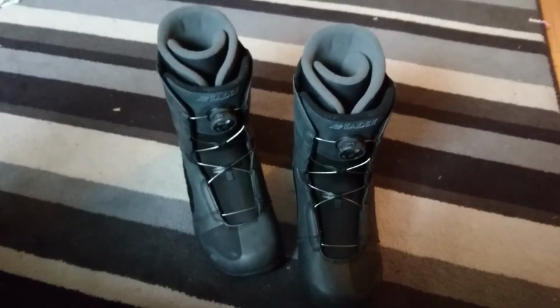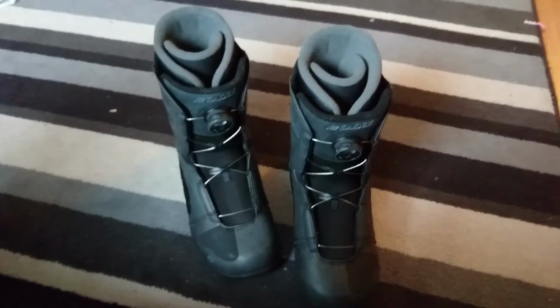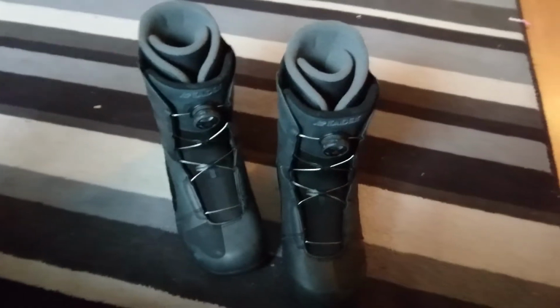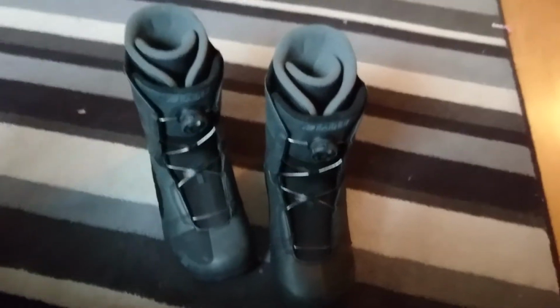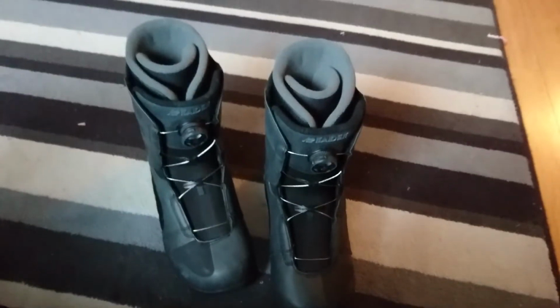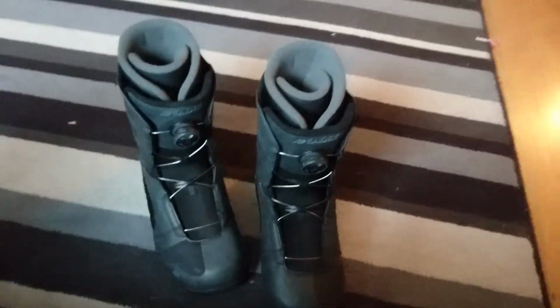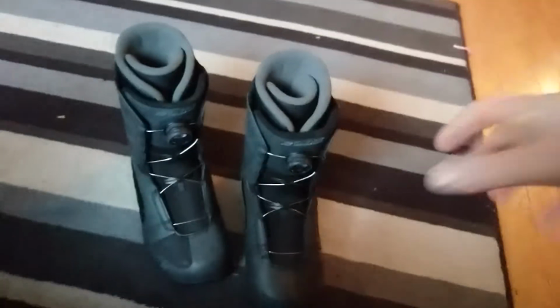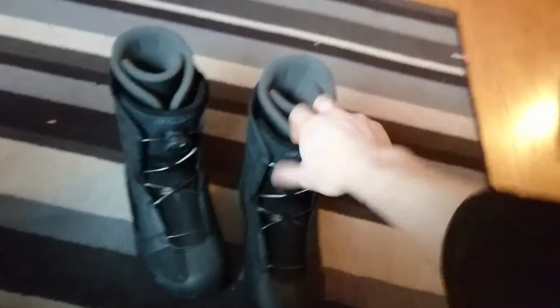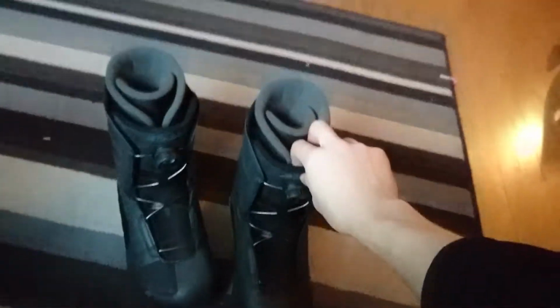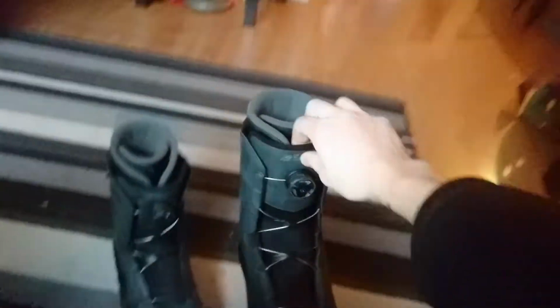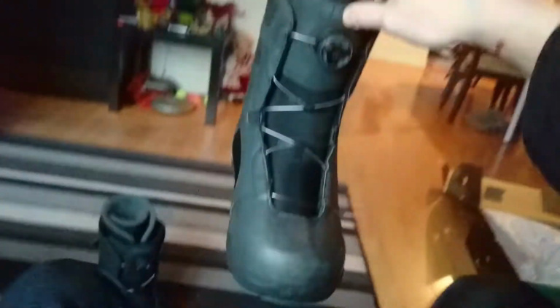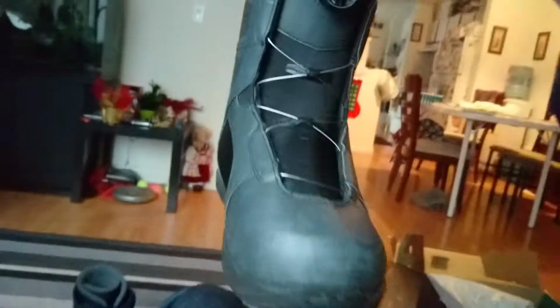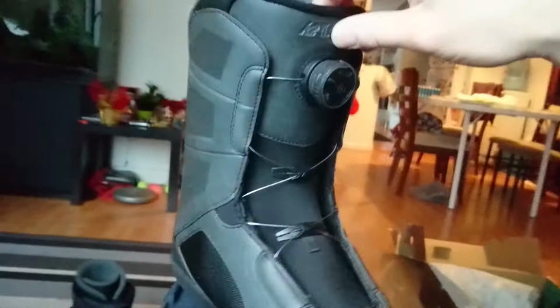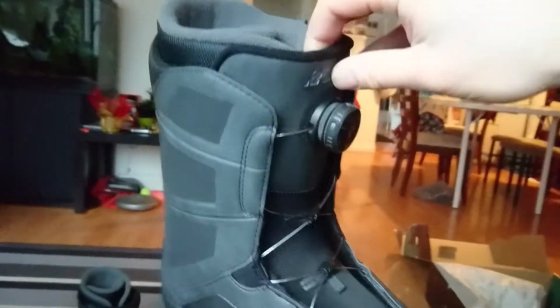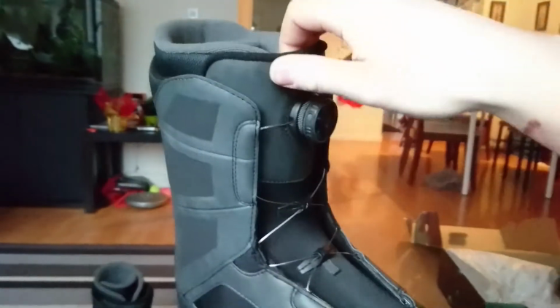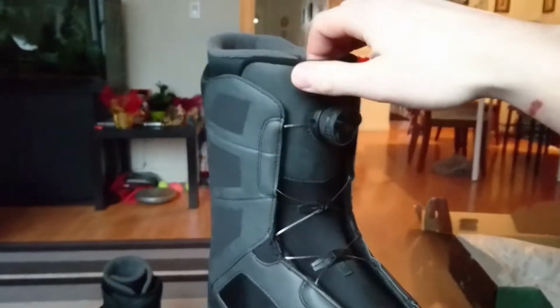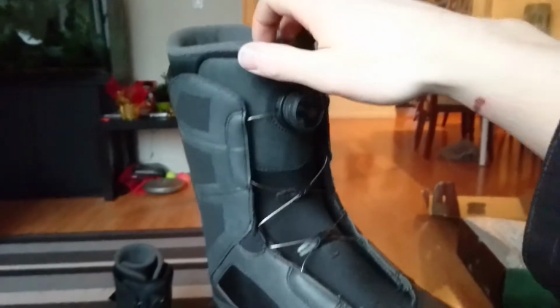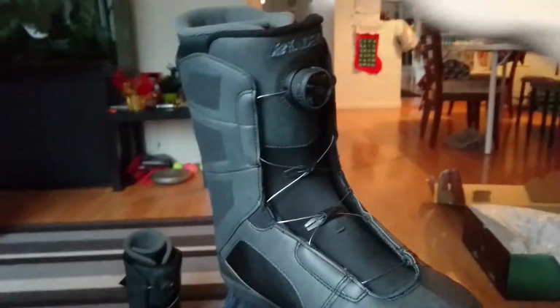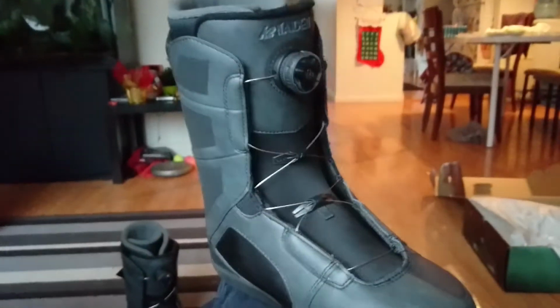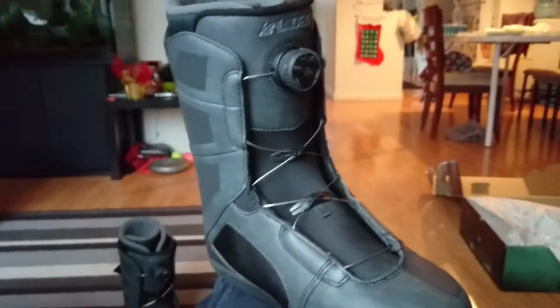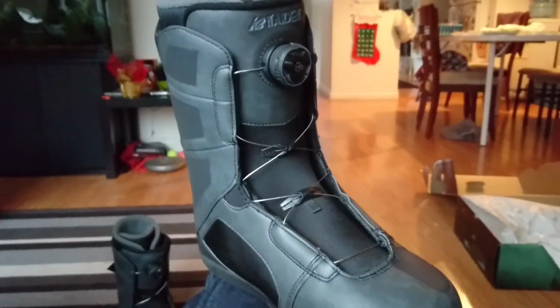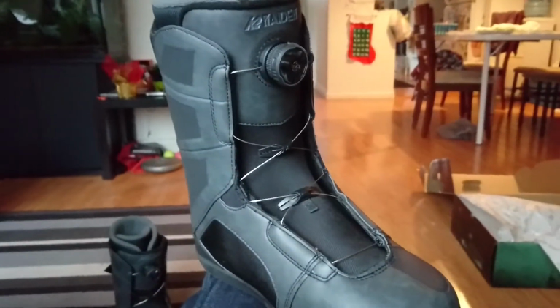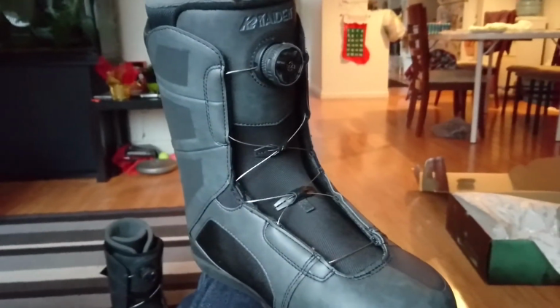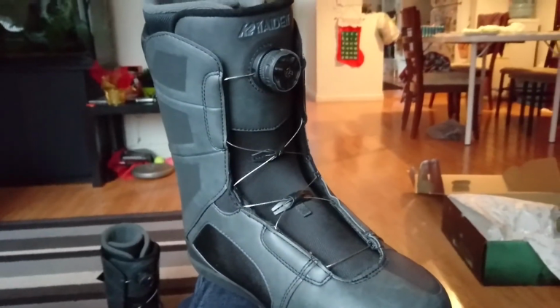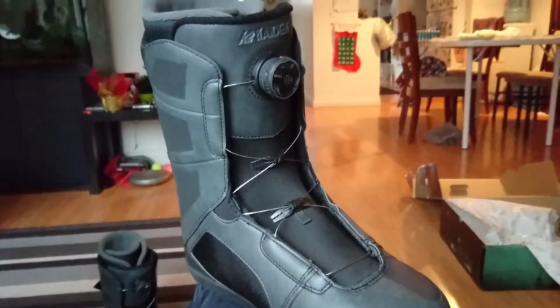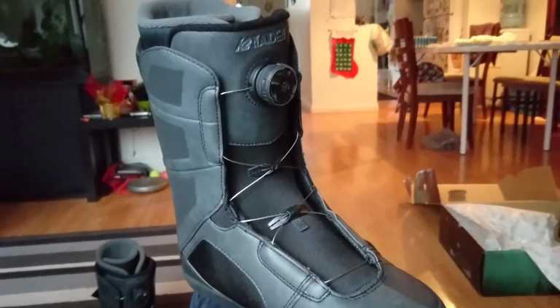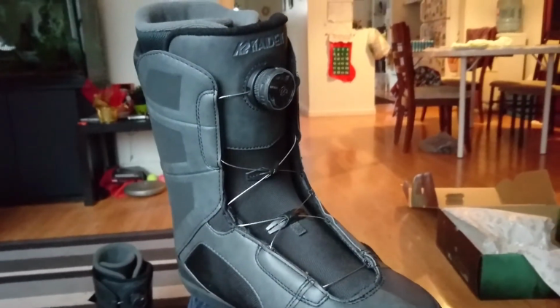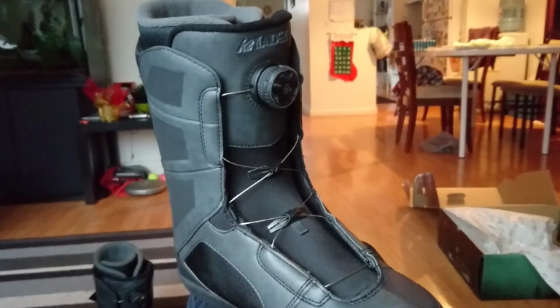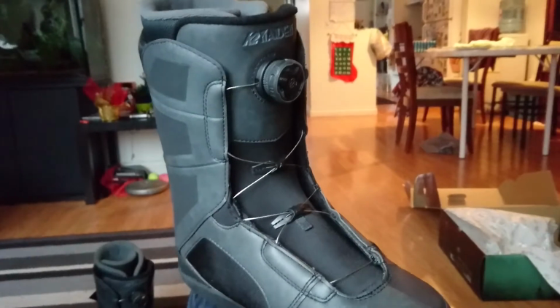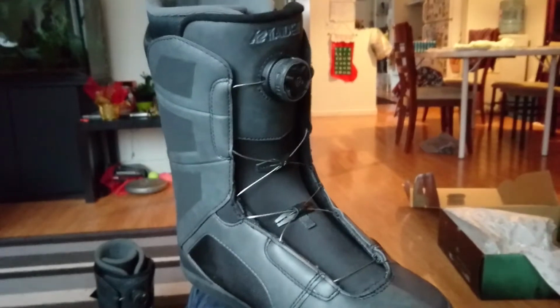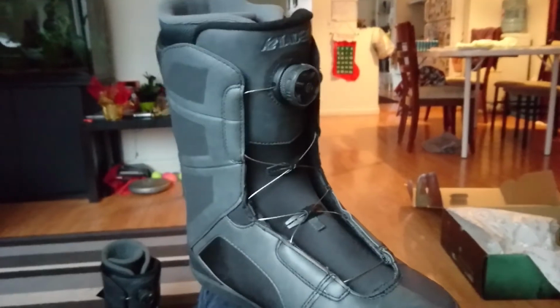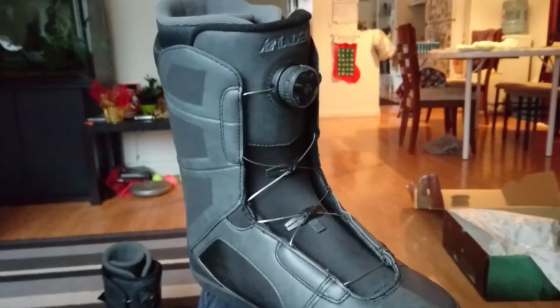Hey guys, how's it going? Ghostly Rich here today. I had to go and swap some boots up. If you guys remember, I had those K2 Datas, and they were nice. Don't get me wrong, I liked them, they were light.